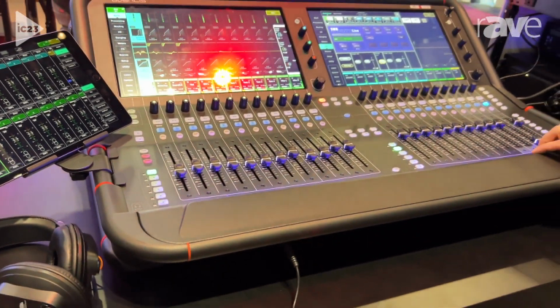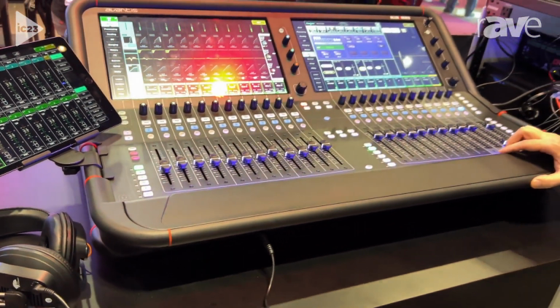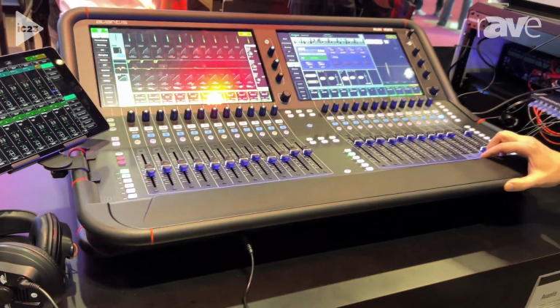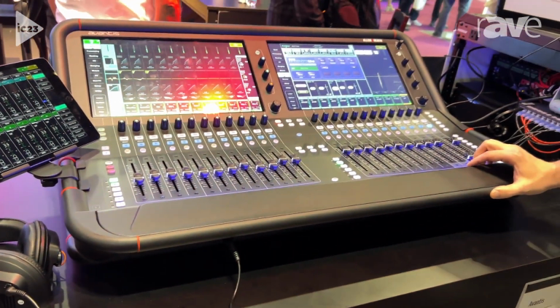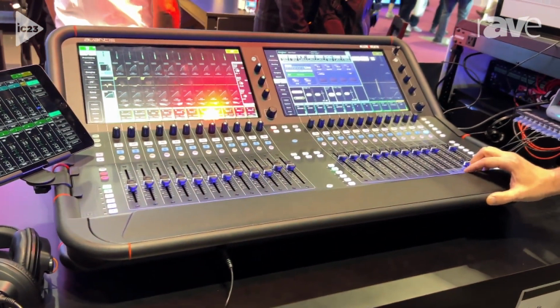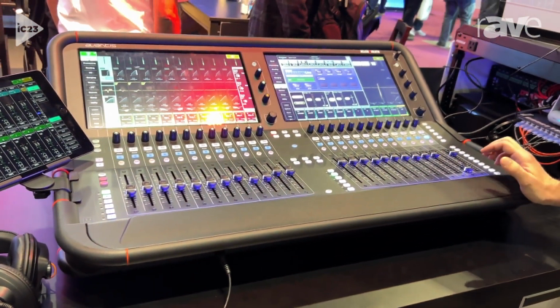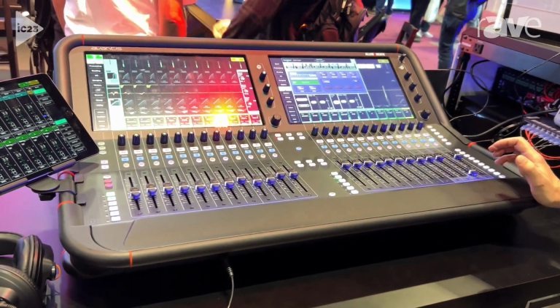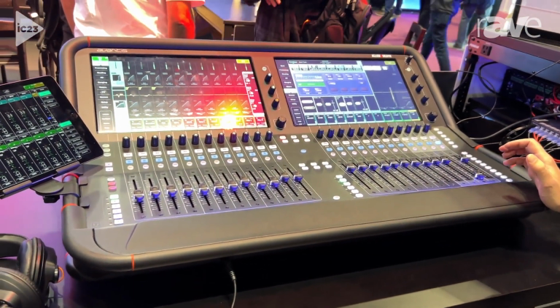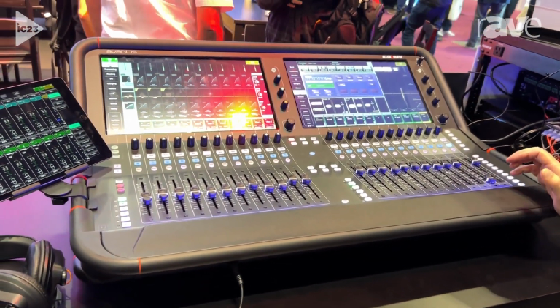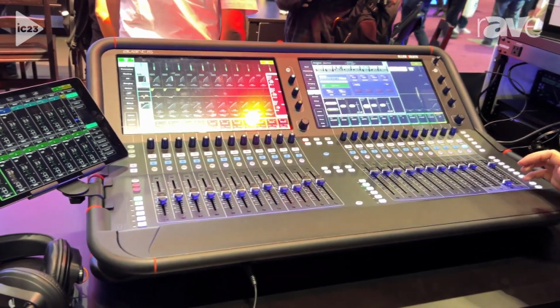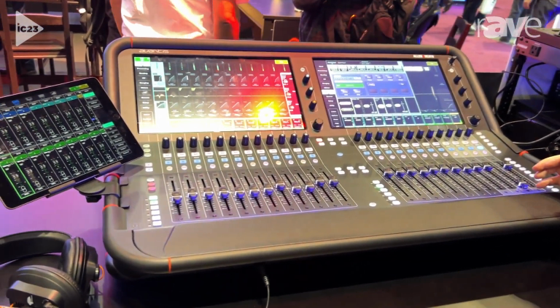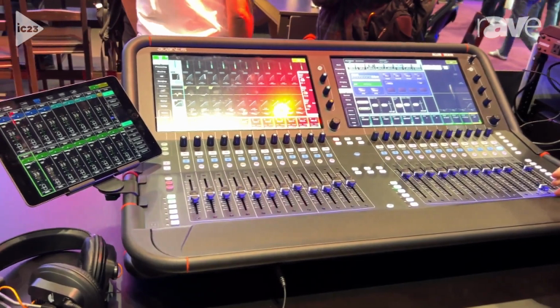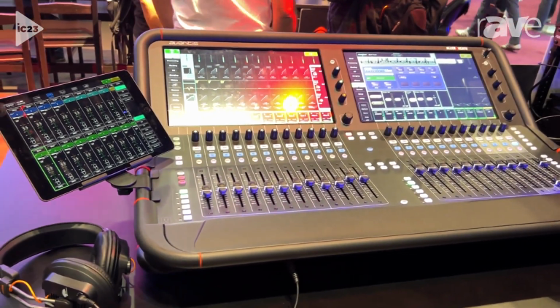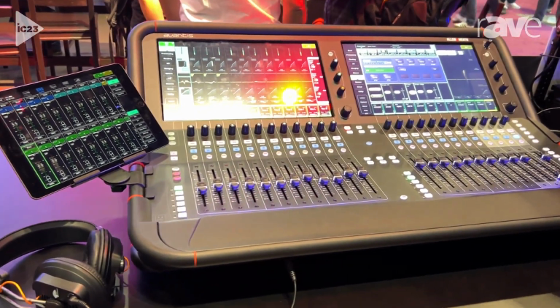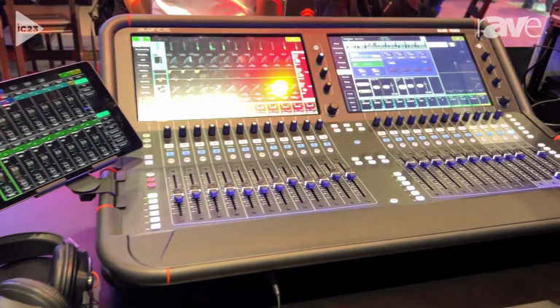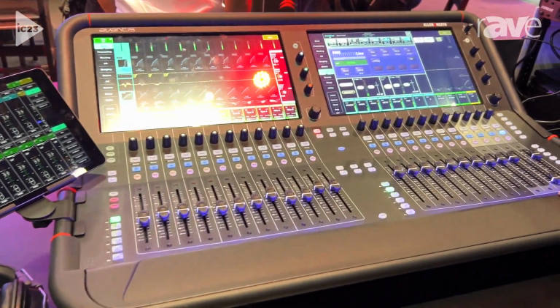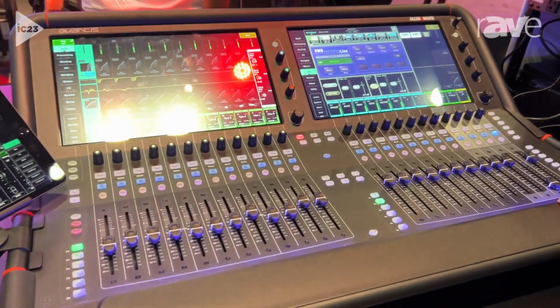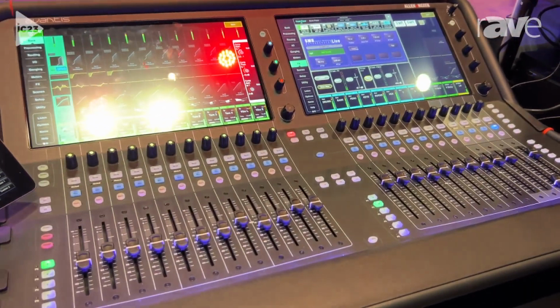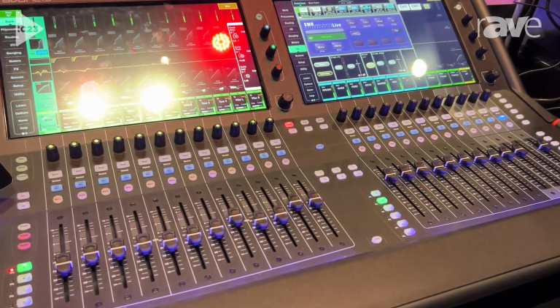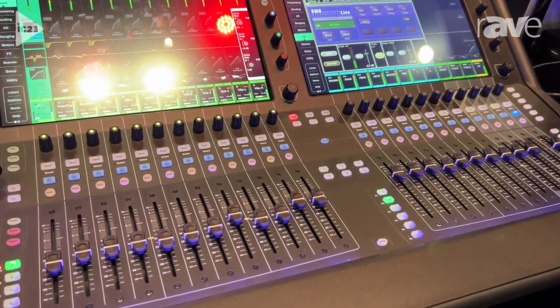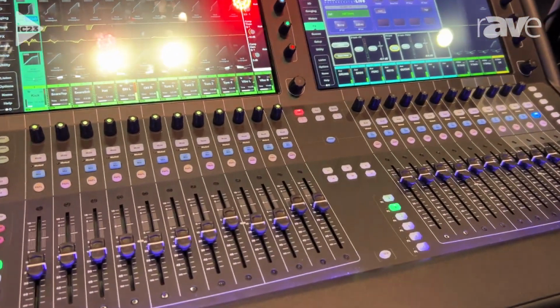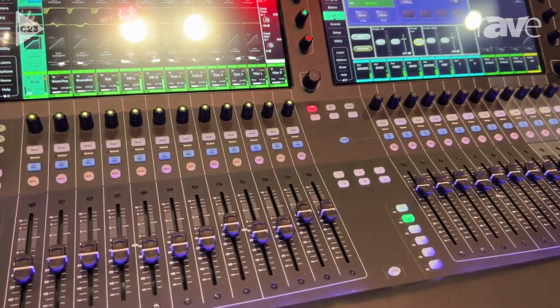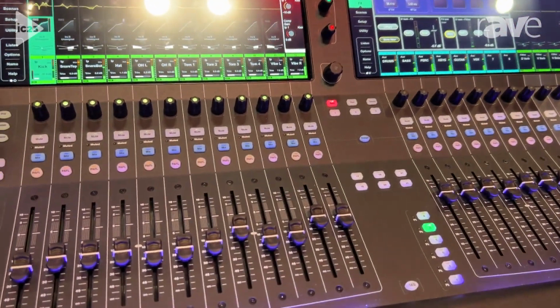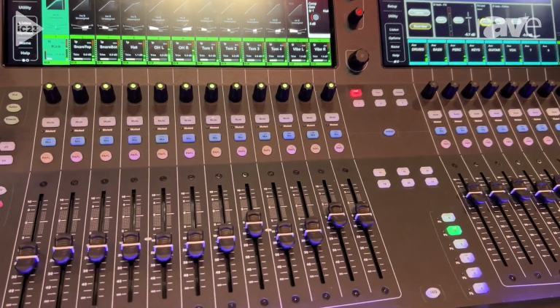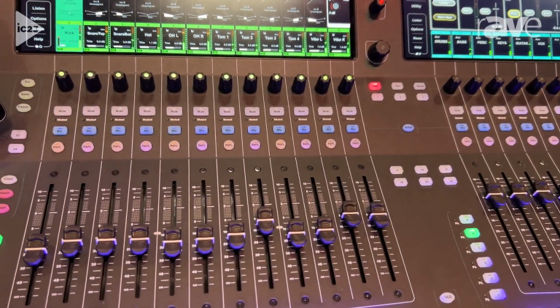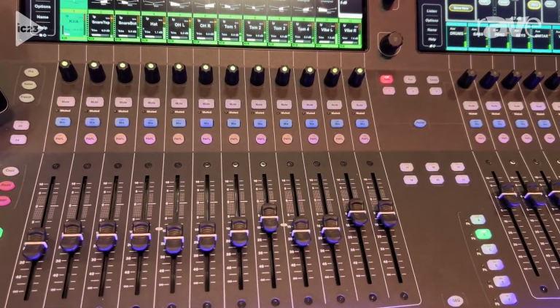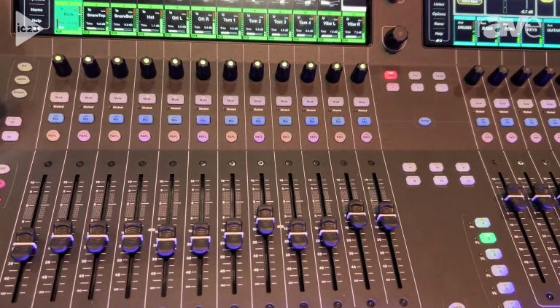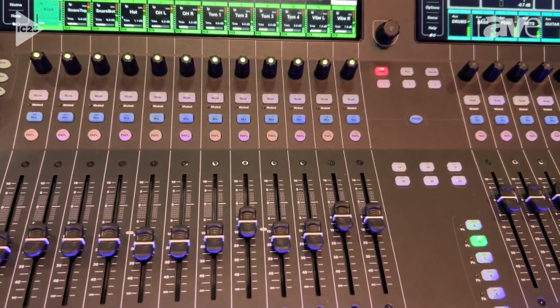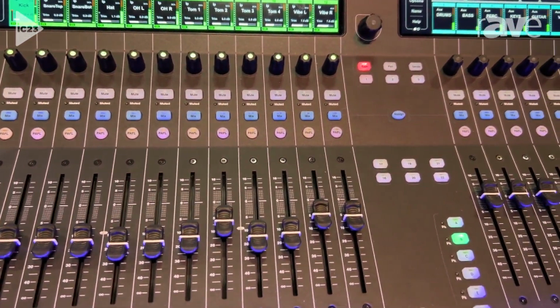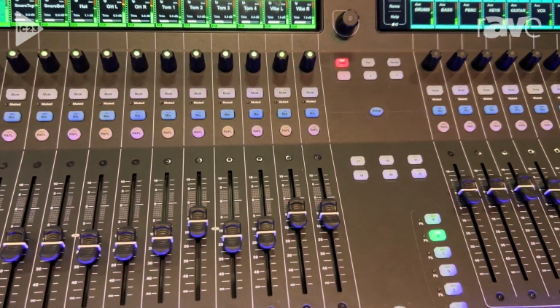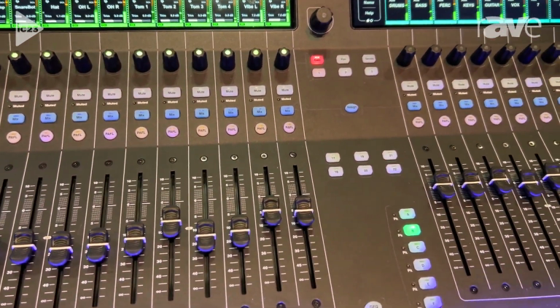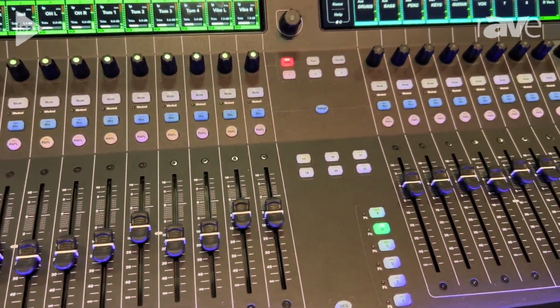It's controllable via an iPad. It's also compatible with our ME series of personal monitor mixers, our IP controllers, and custom control to create custom apps for end users to control the audio processing on the console as well.